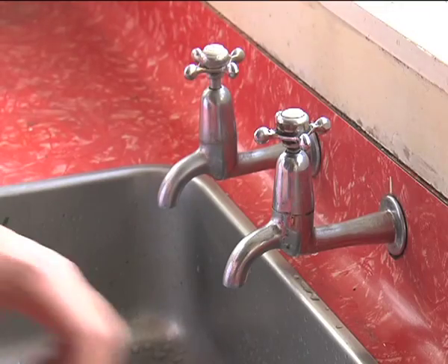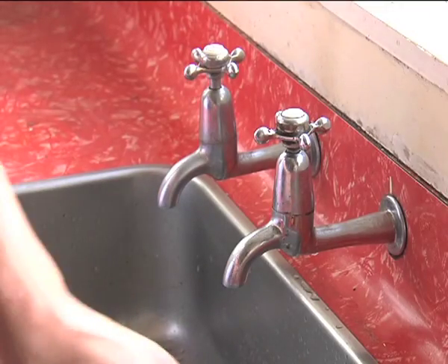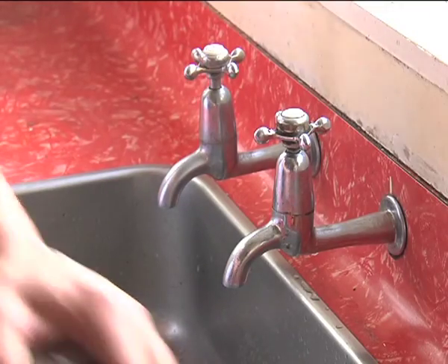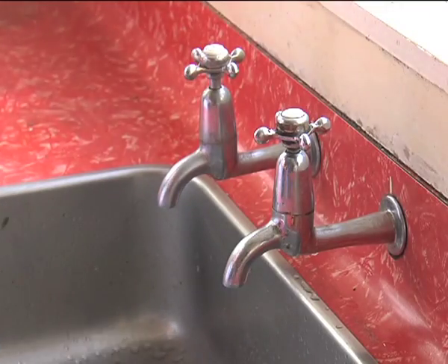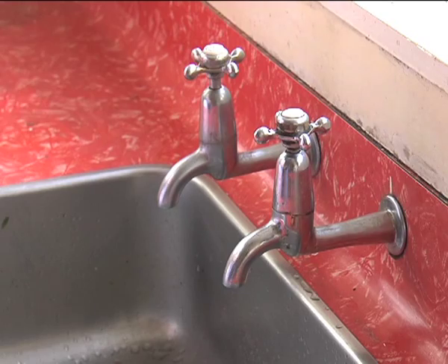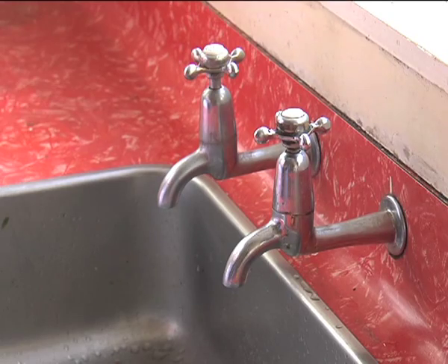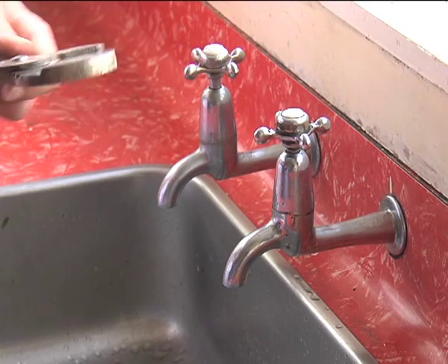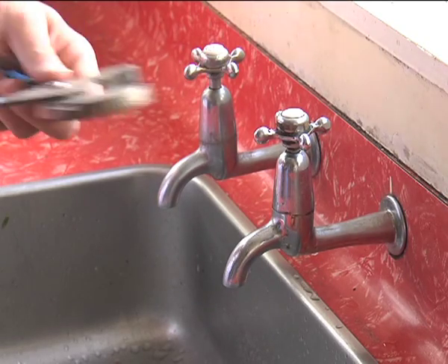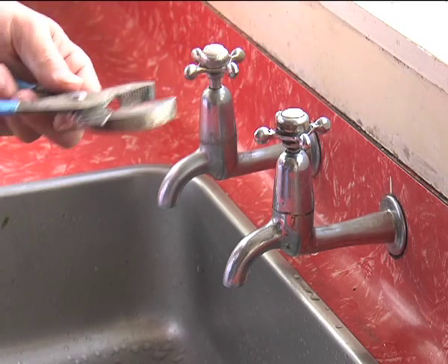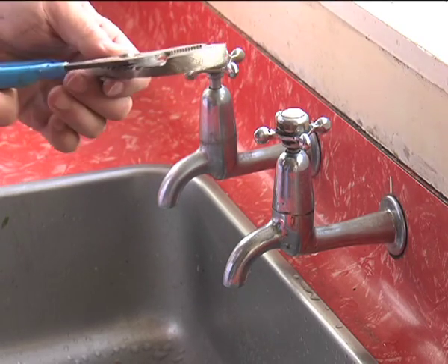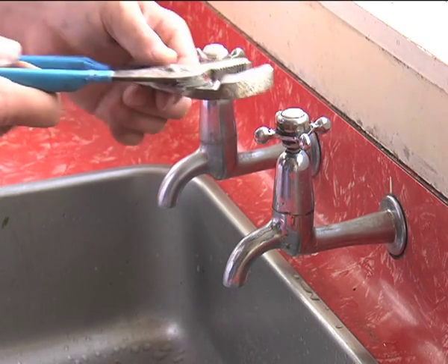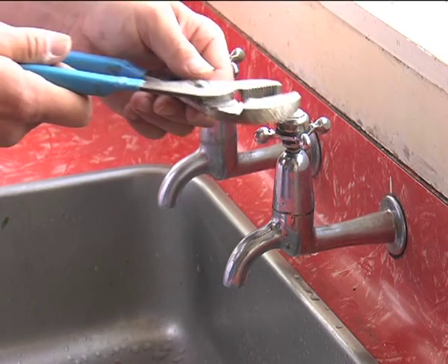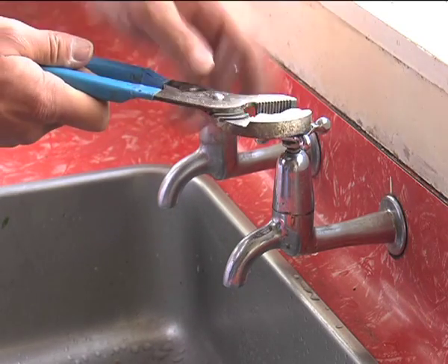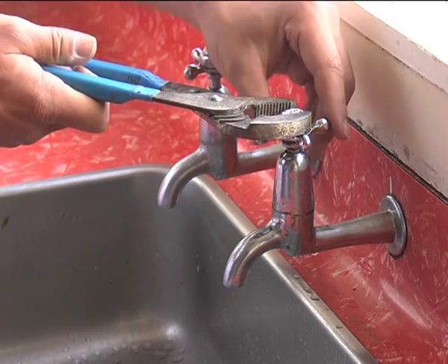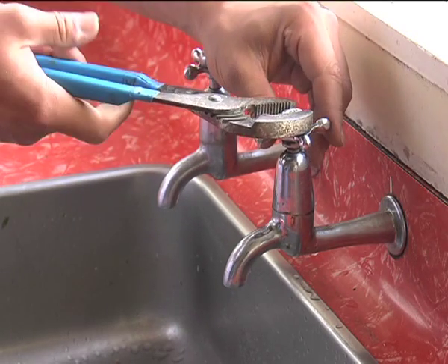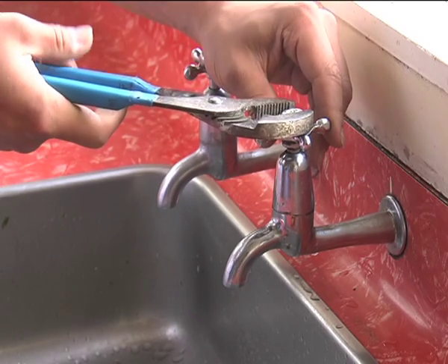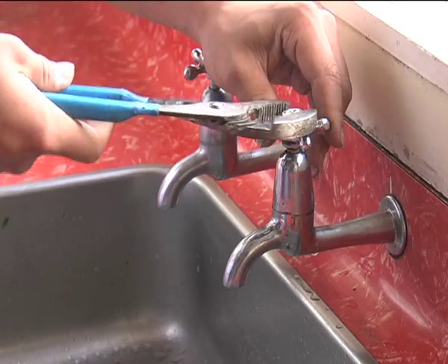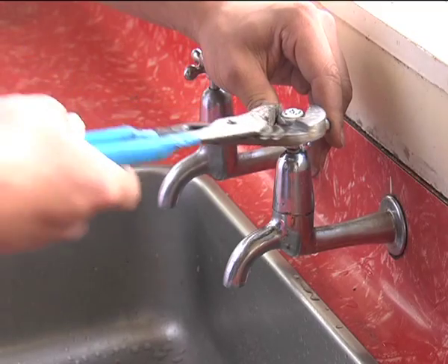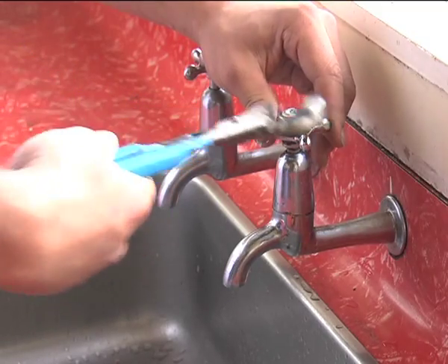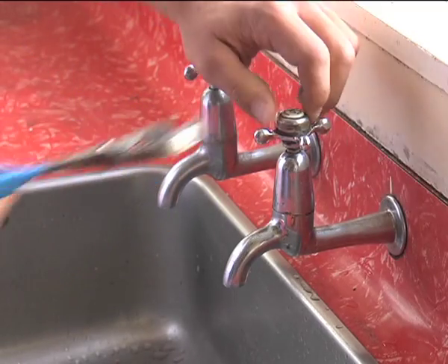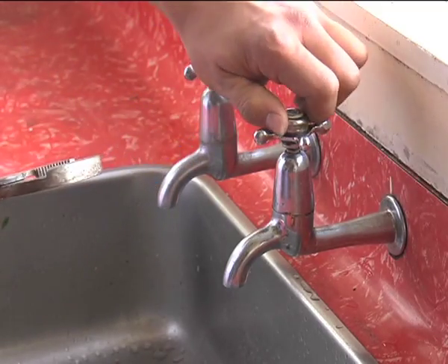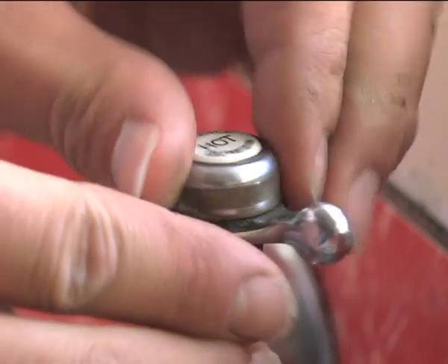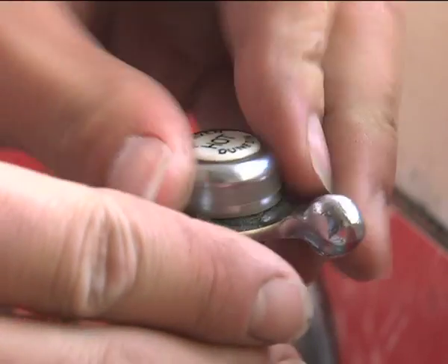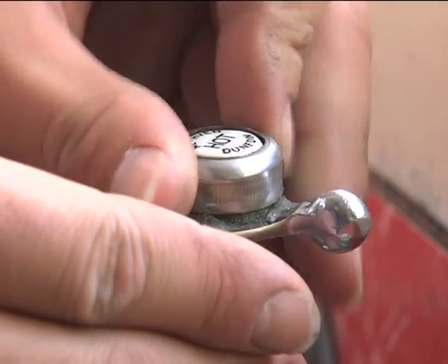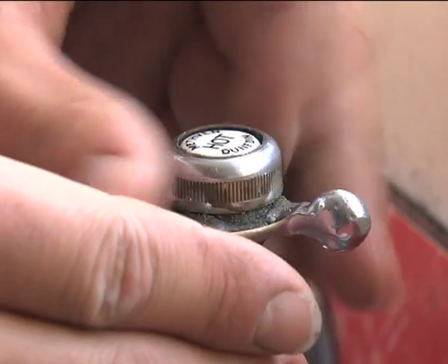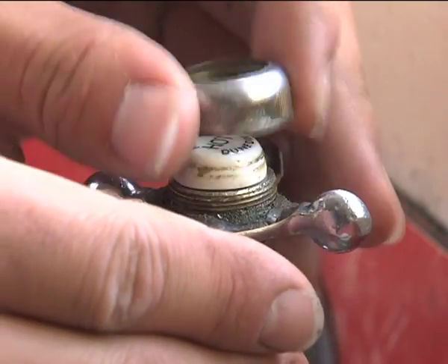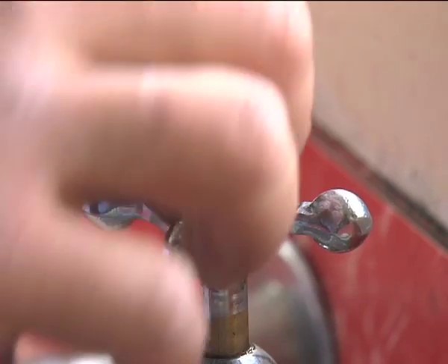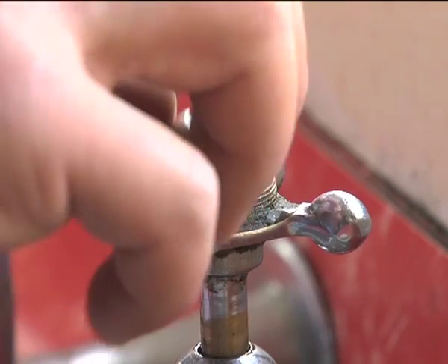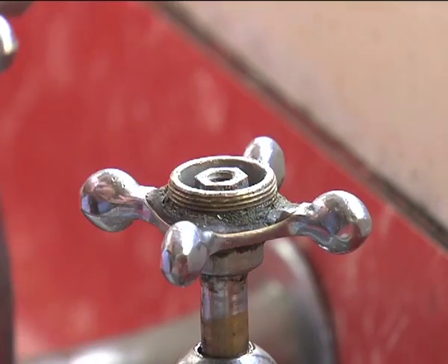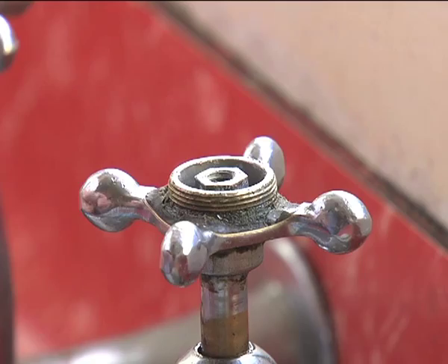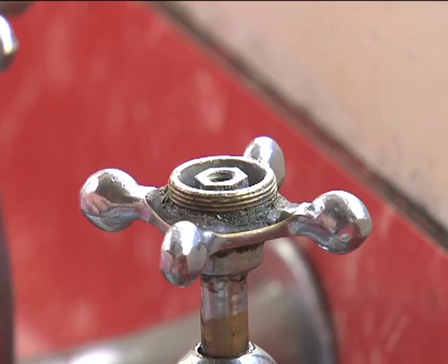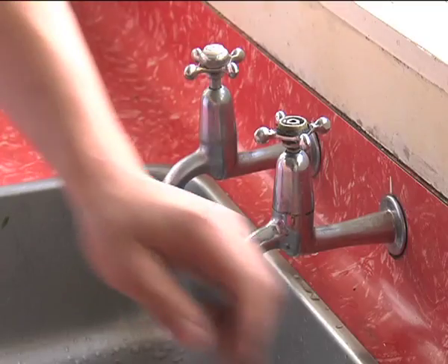Grab your multis and adjust it to the right size so it can grab onto this nut, then turn that and unwind it off by hand.